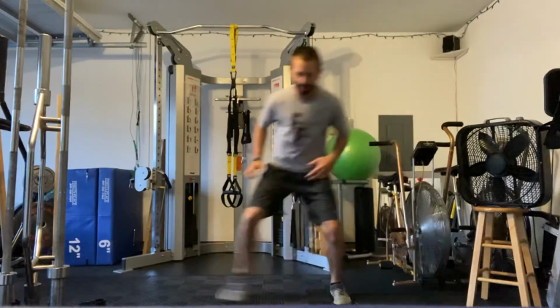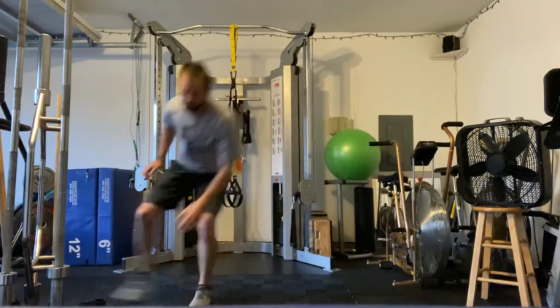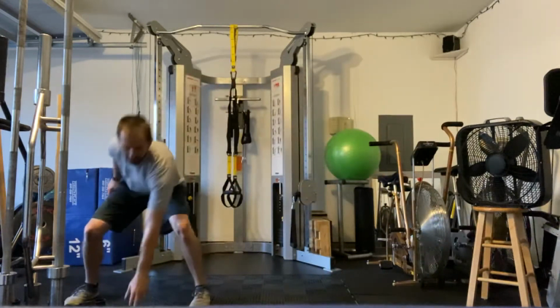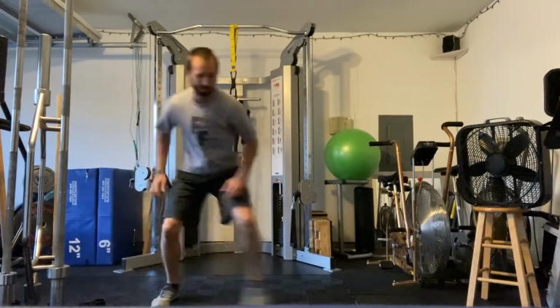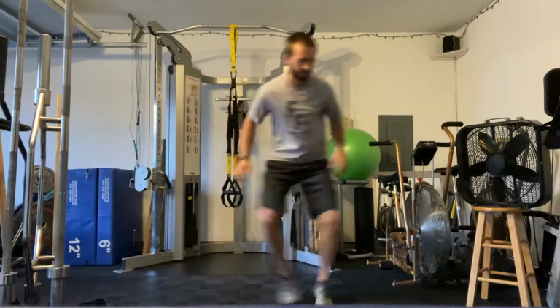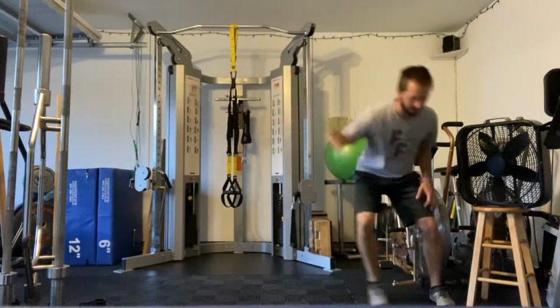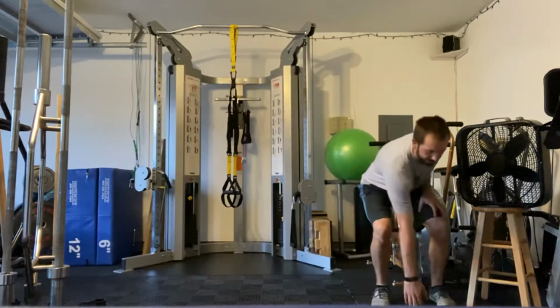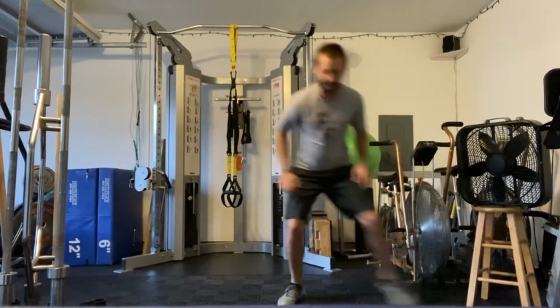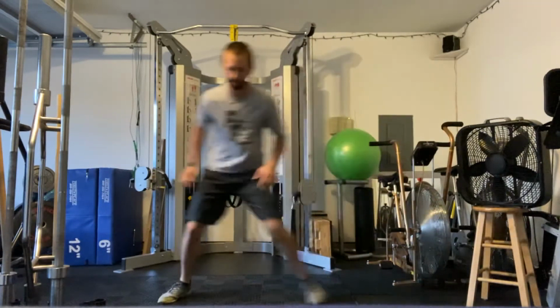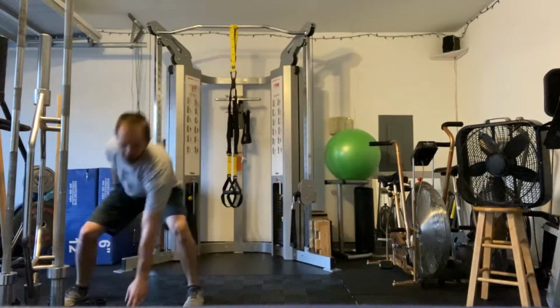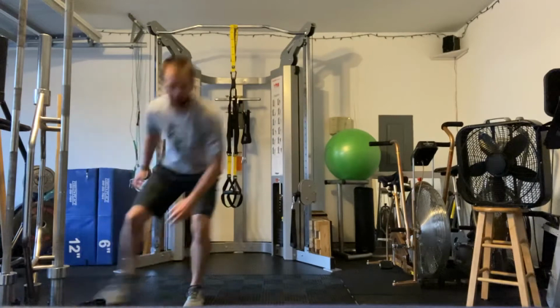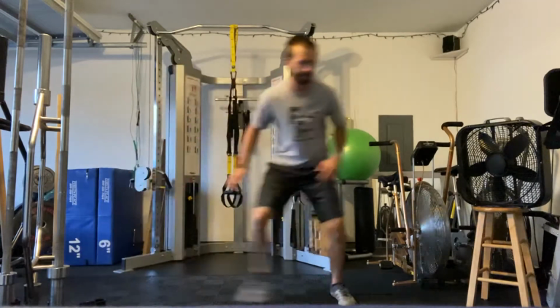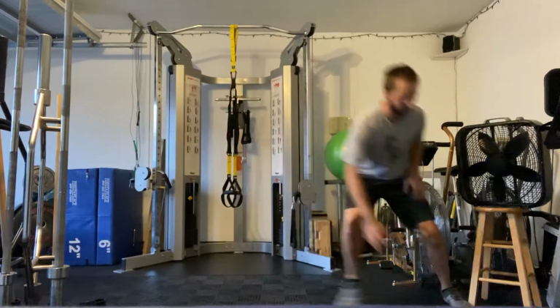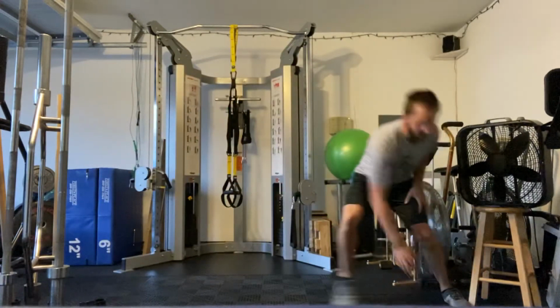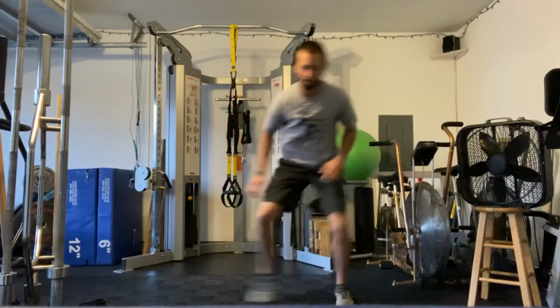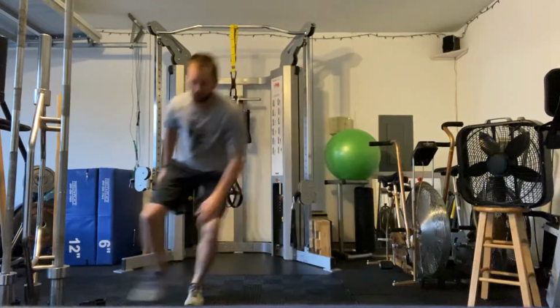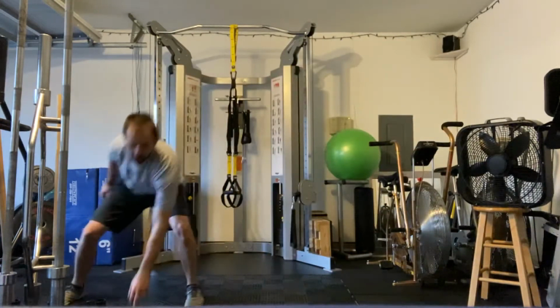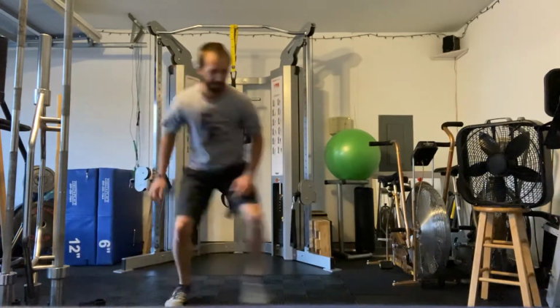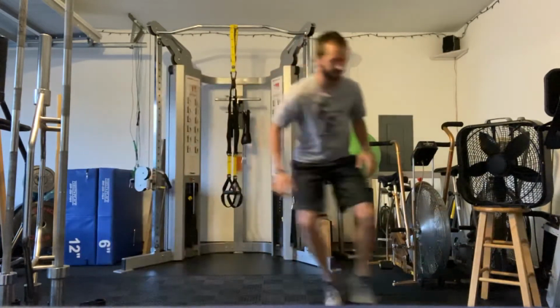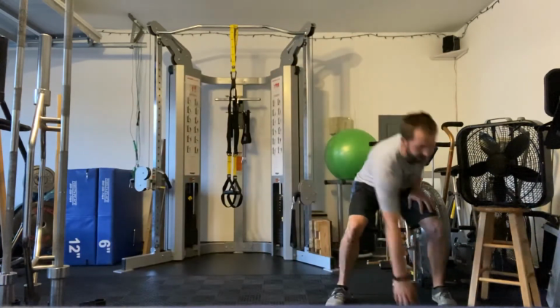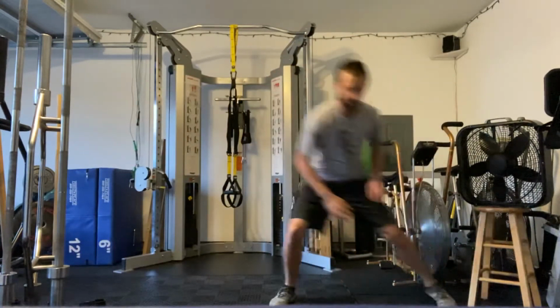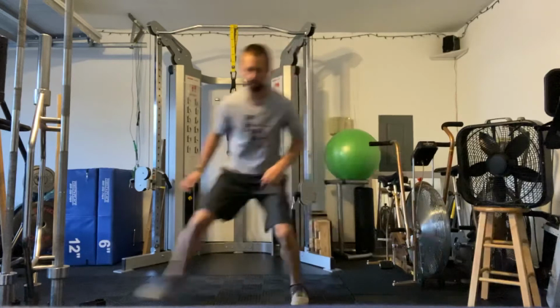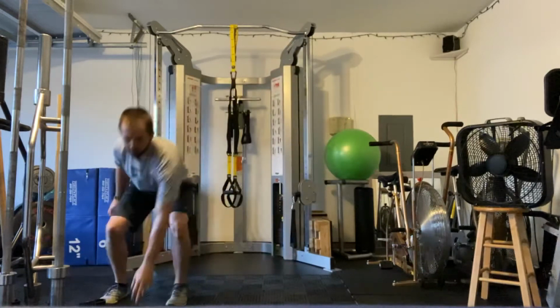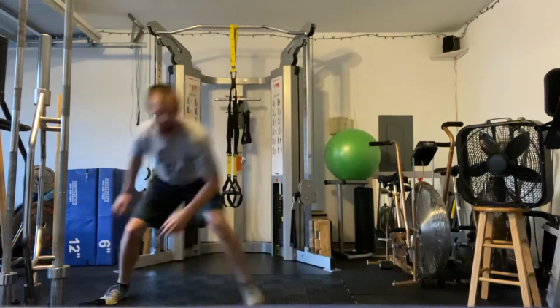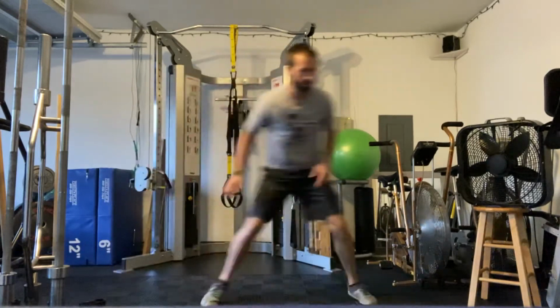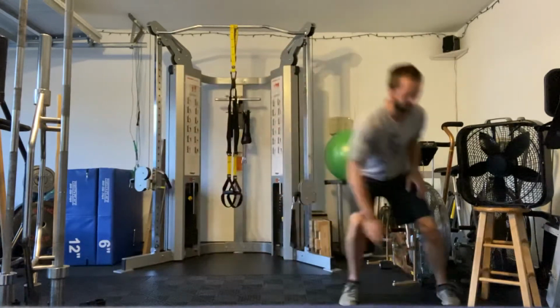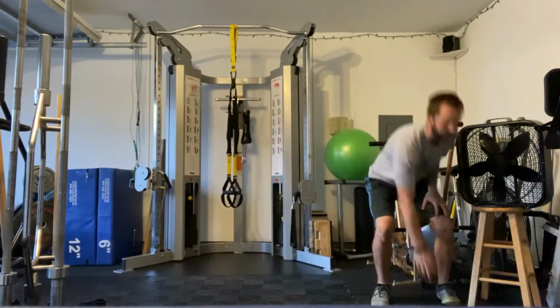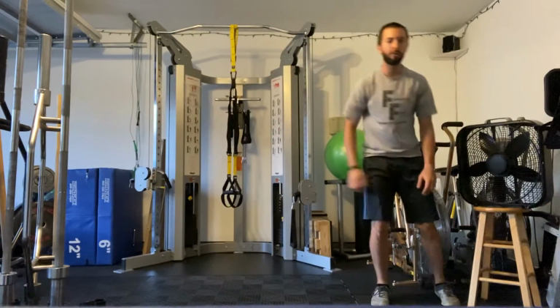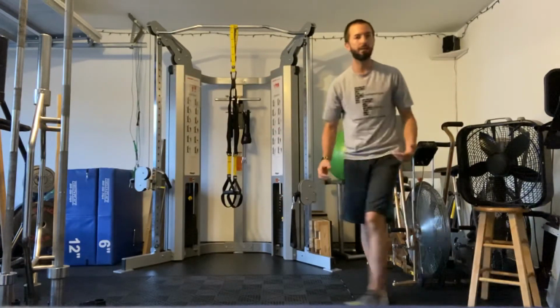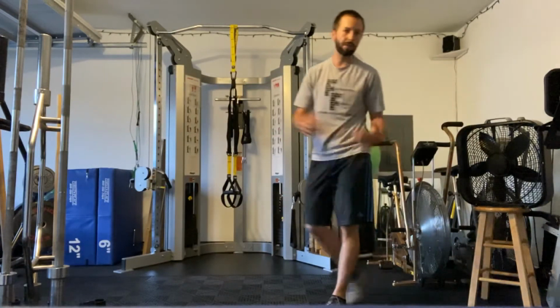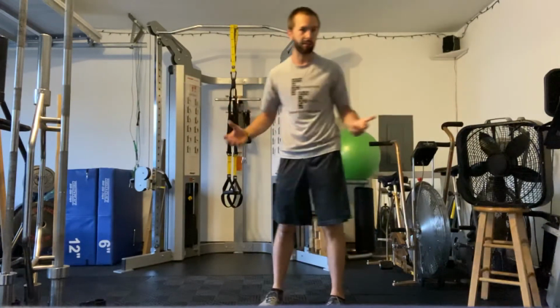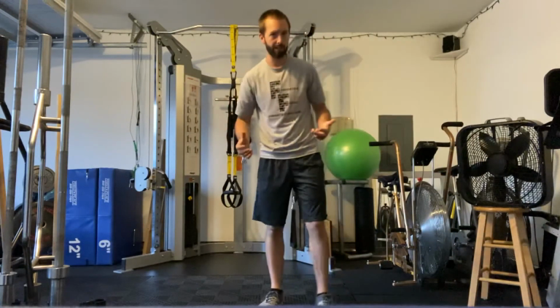I like reaching down with that inside hand to get a little bit more intensity and get a little bit lower. It might be two, three, or four shuffles depending on how long your band is.